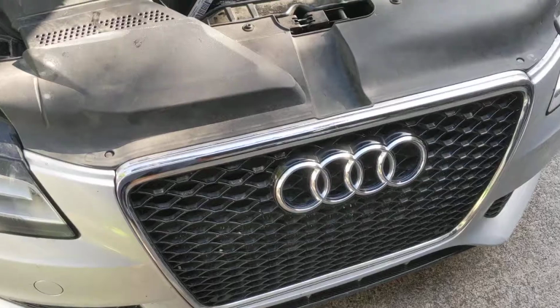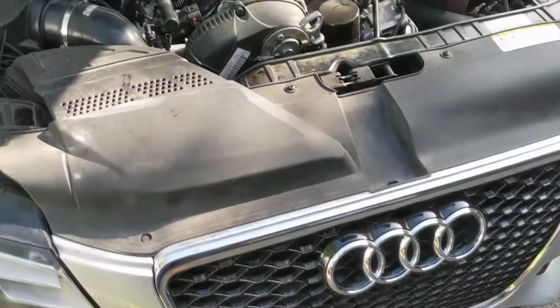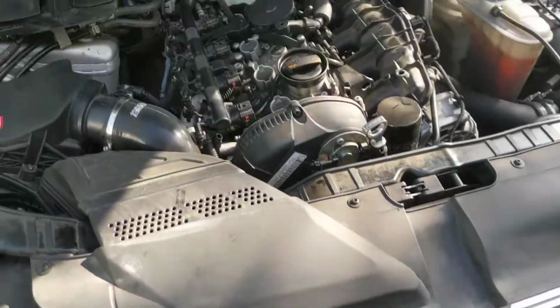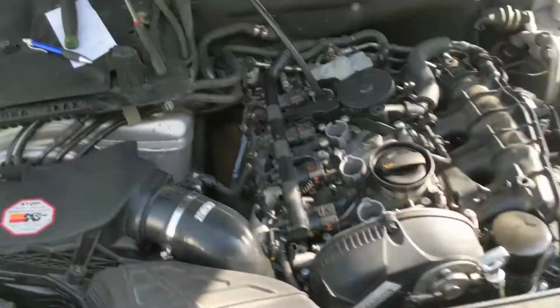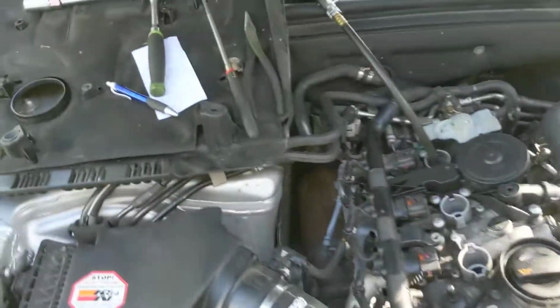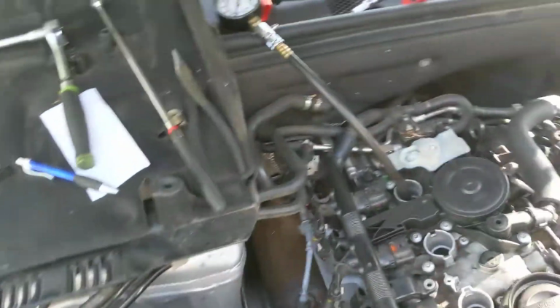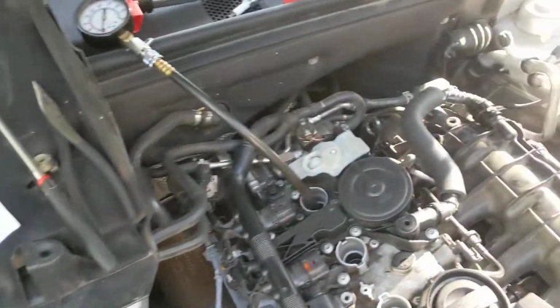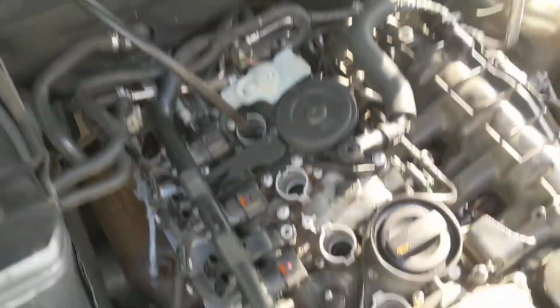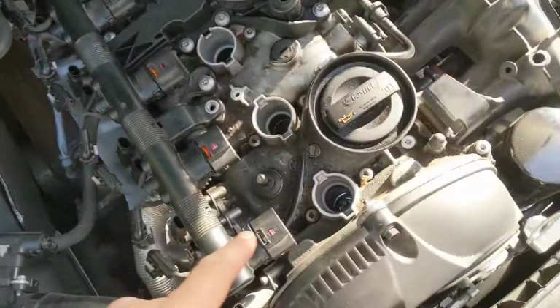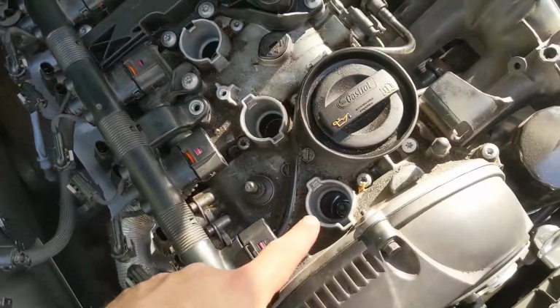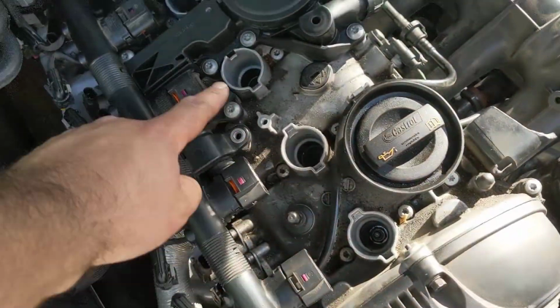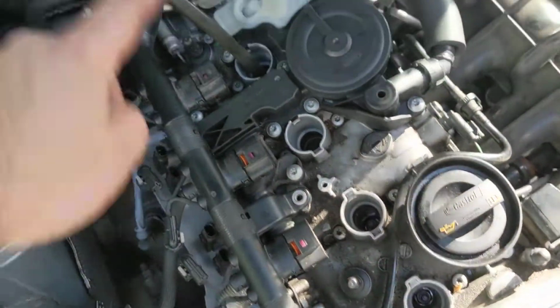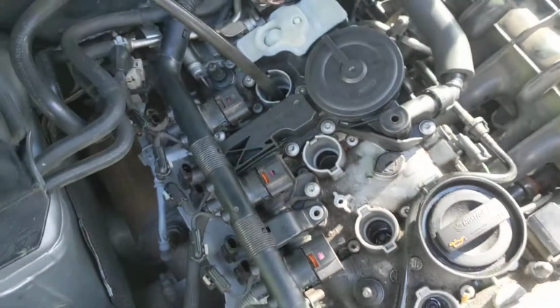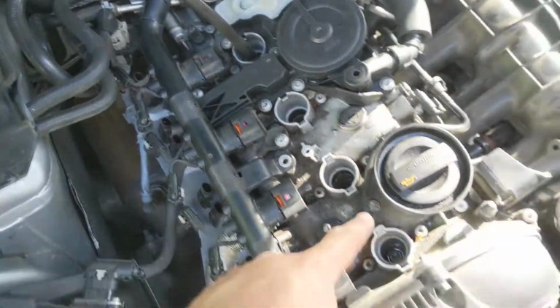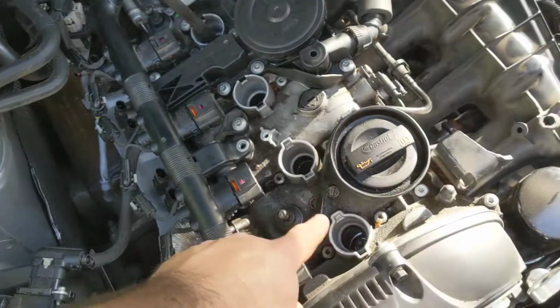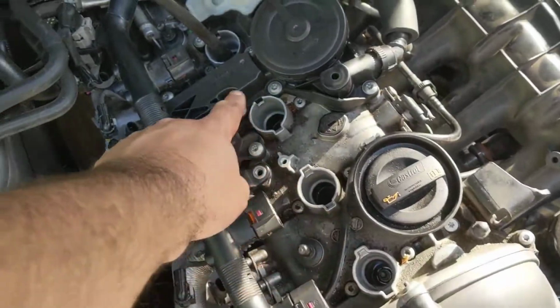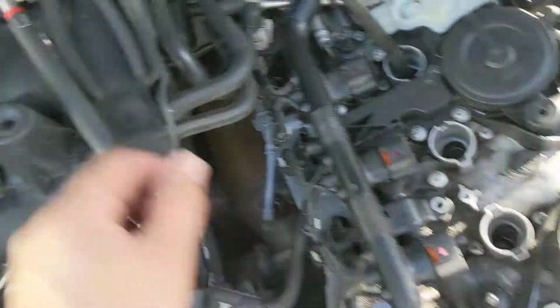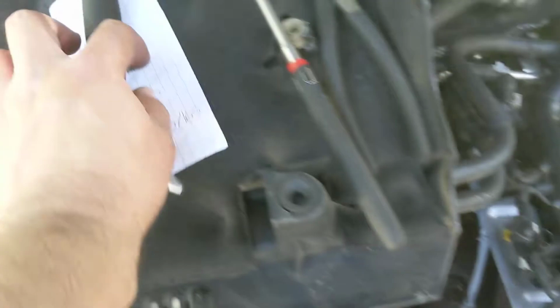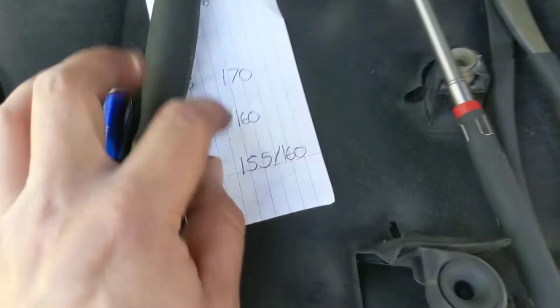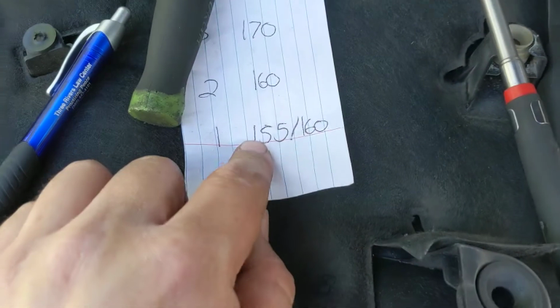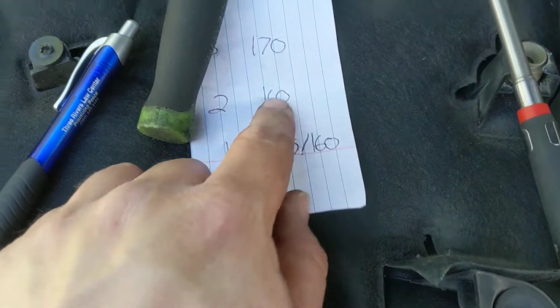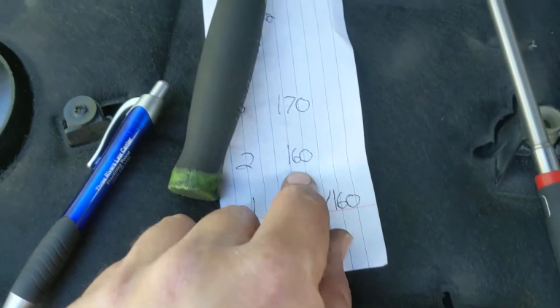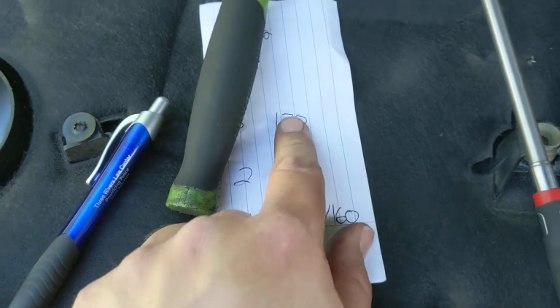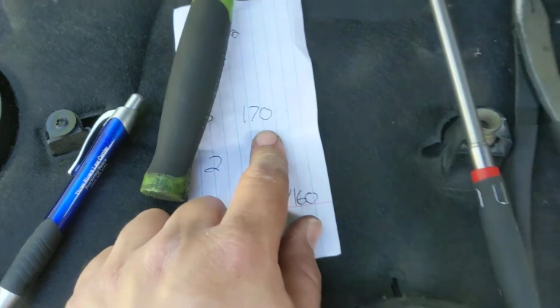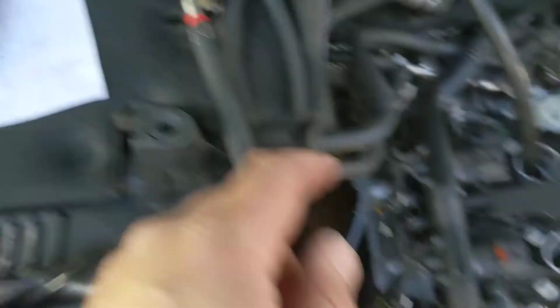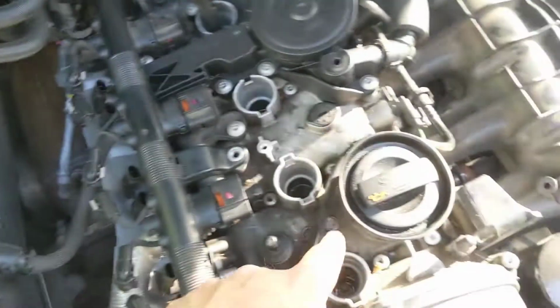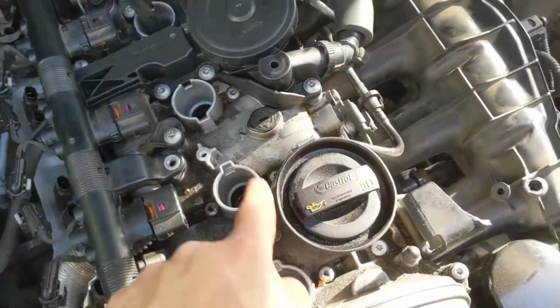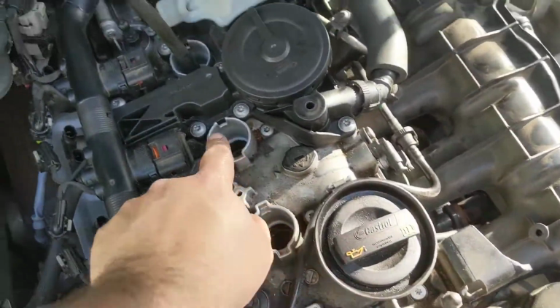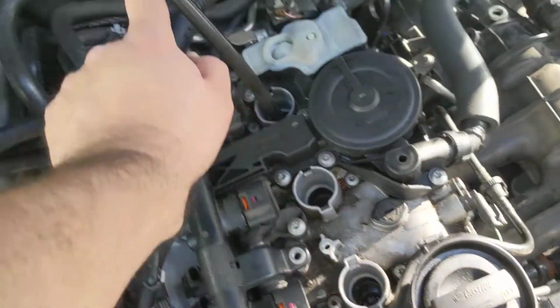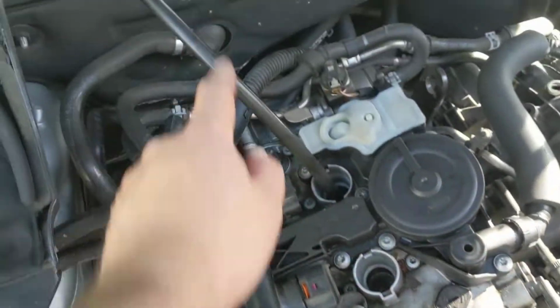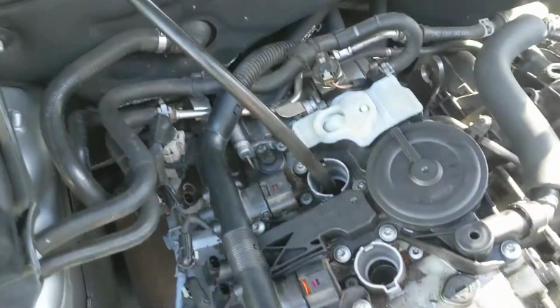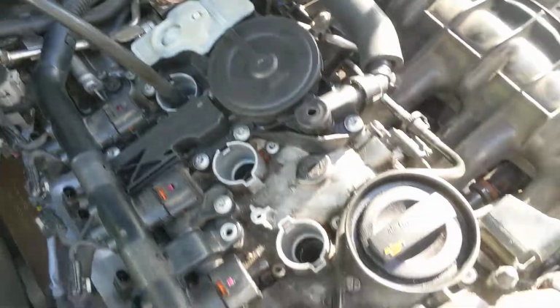We are back with Project Audi here on the Plays with the Cars YouTube channel doing a compression test. We've already done the first three cylinders: 155, 160, and 170 on numbers 1, 2, and 3. We're getting ready to test number 4.